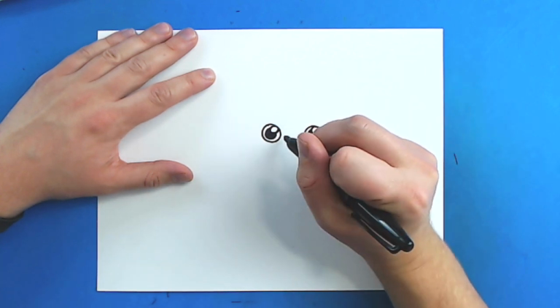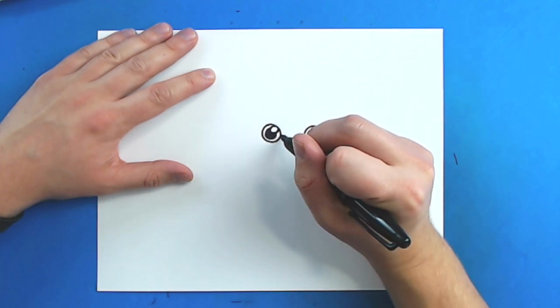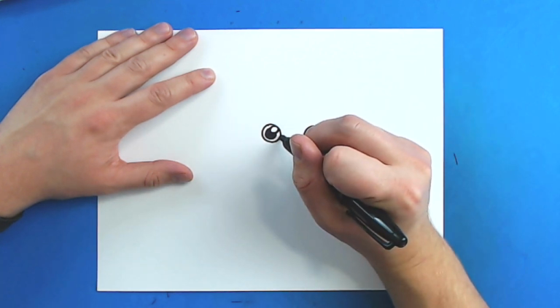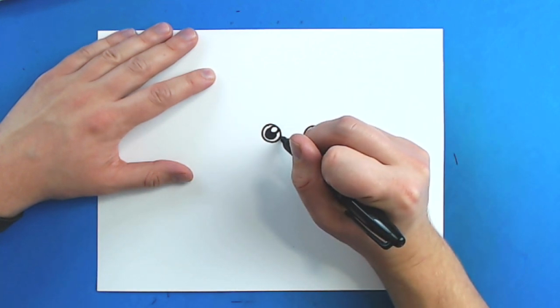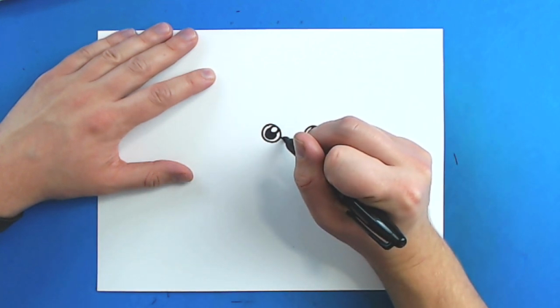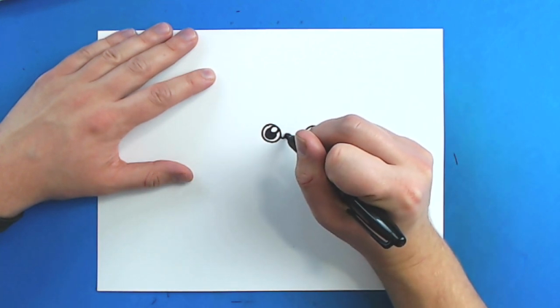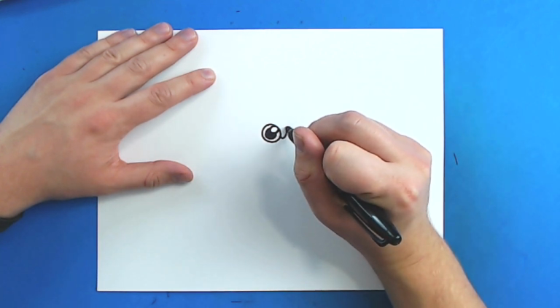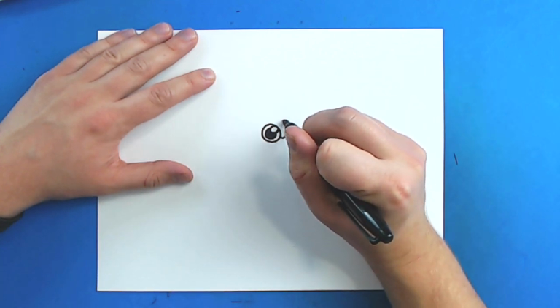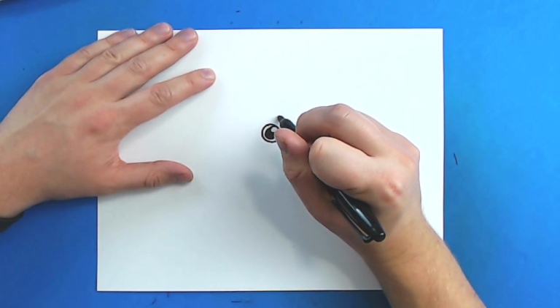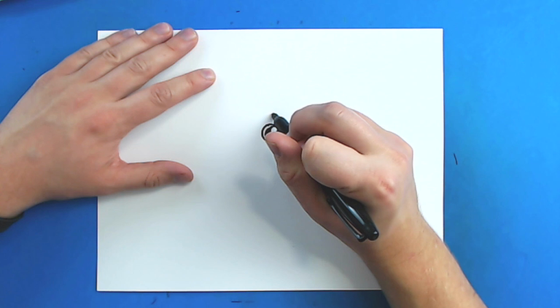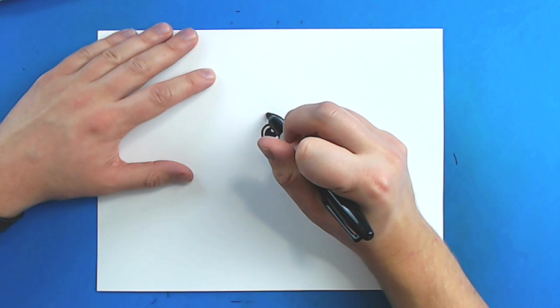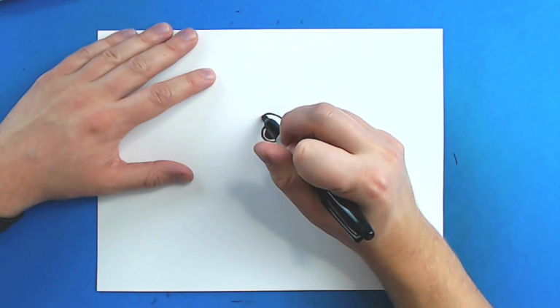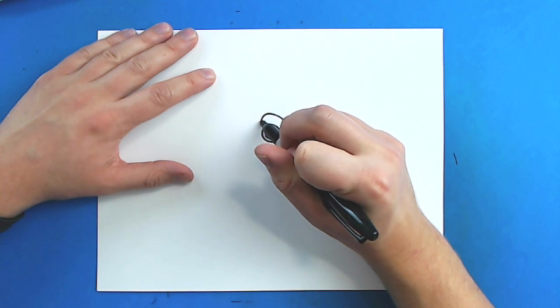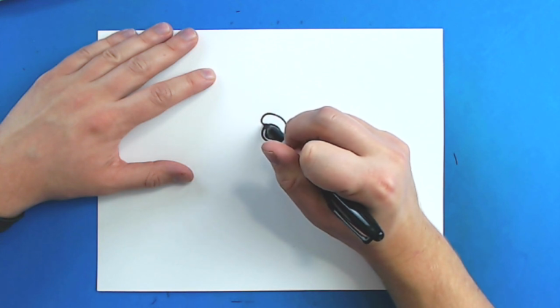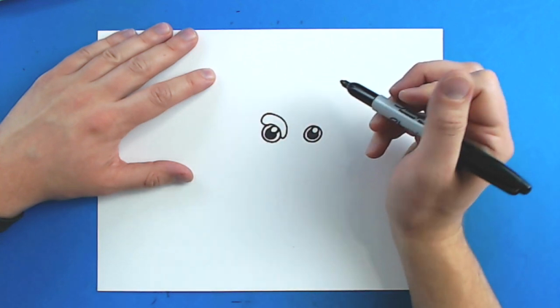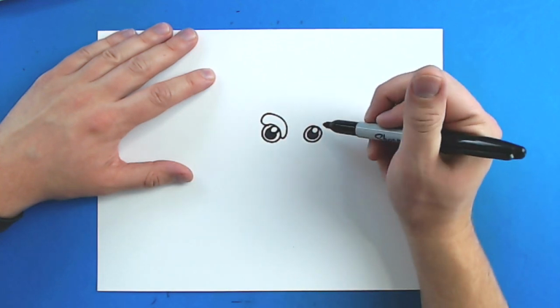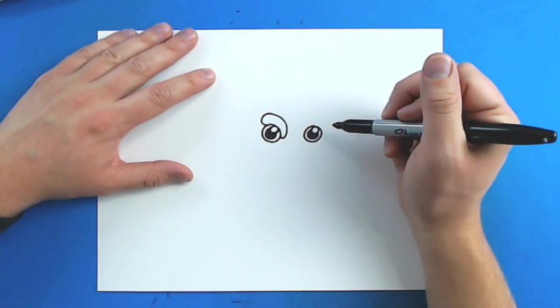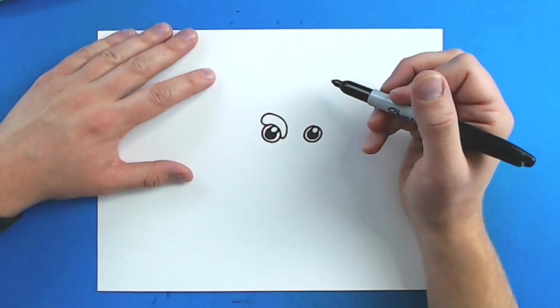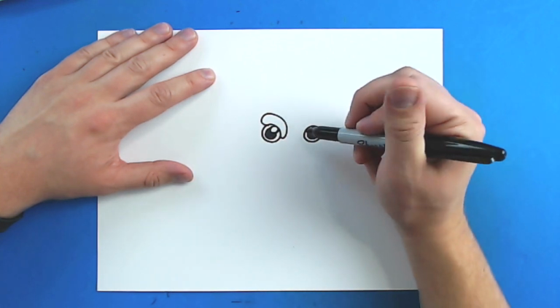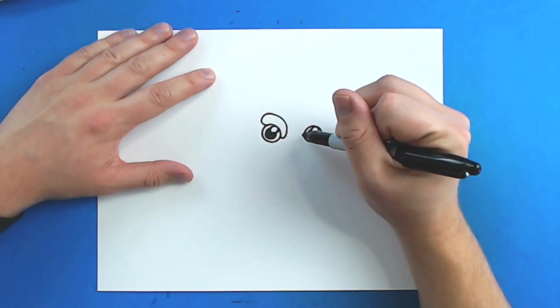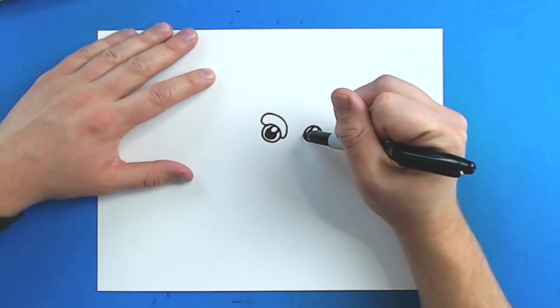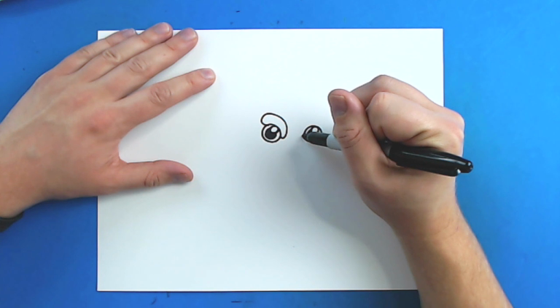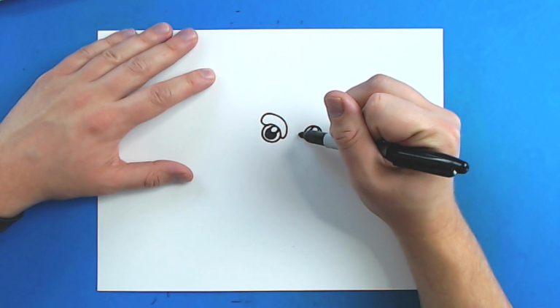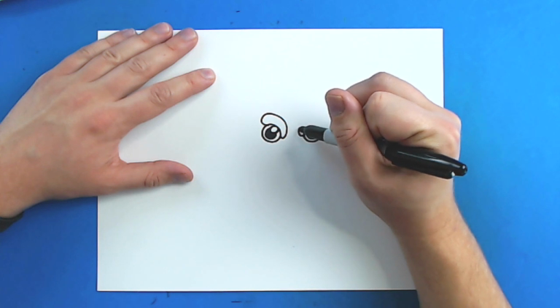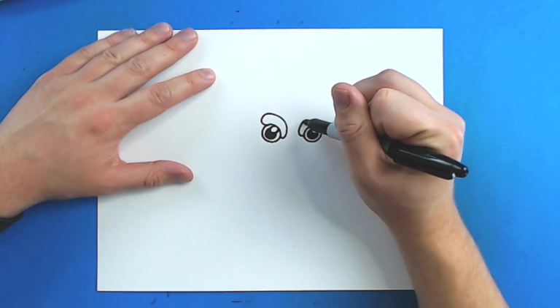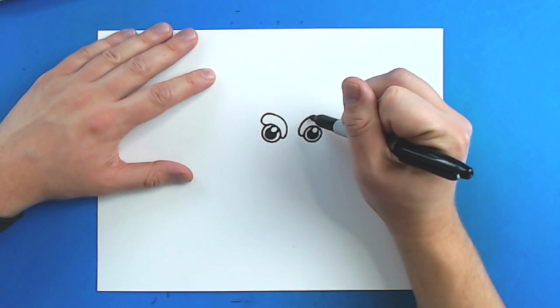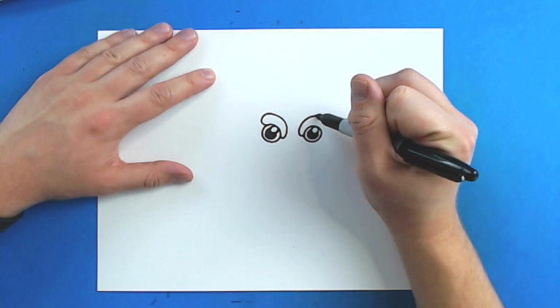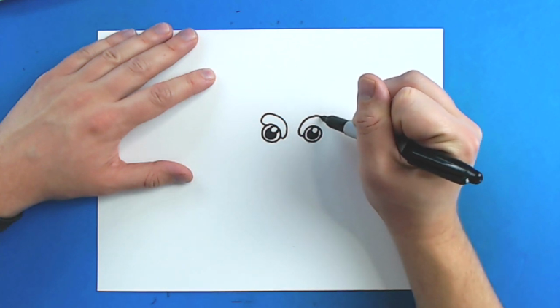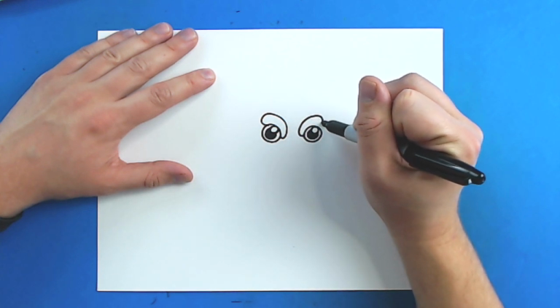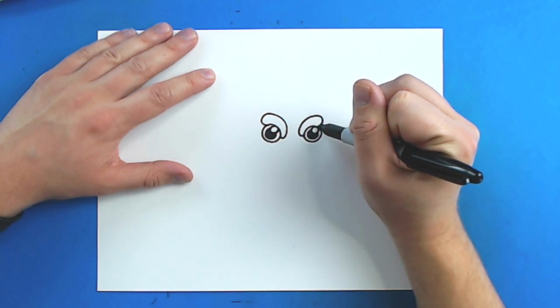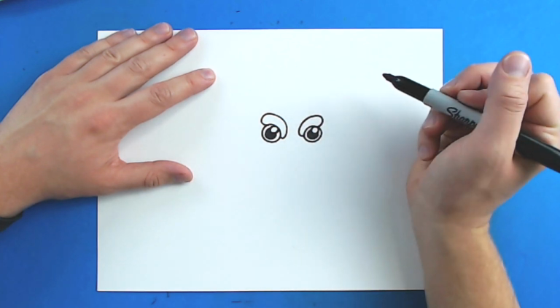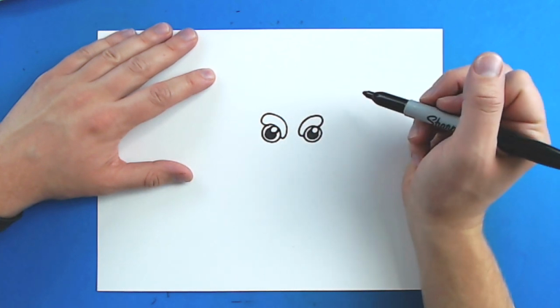Now, starting right here, I'm going to draw a line that just kind of goes down, and then it's just going to curl around like this for an eyebrow. And then I'm going to start right here and do the same thing — just kind of curl around for a little eyebrow.